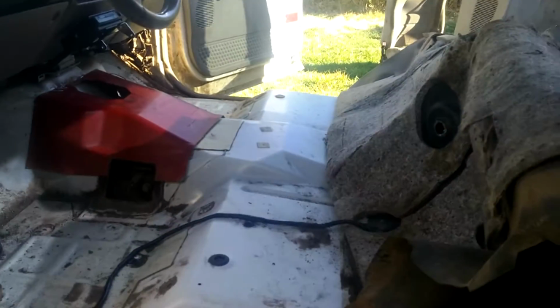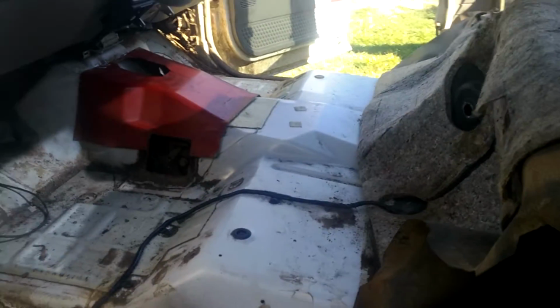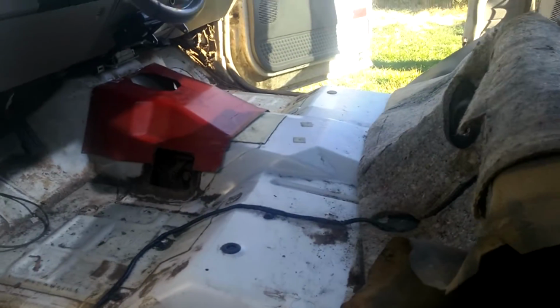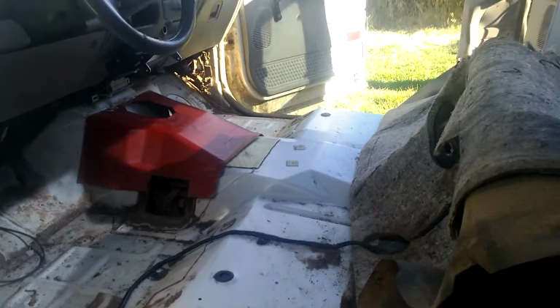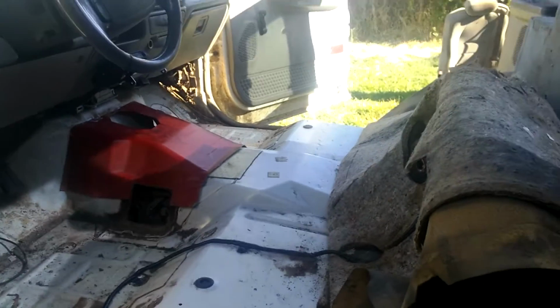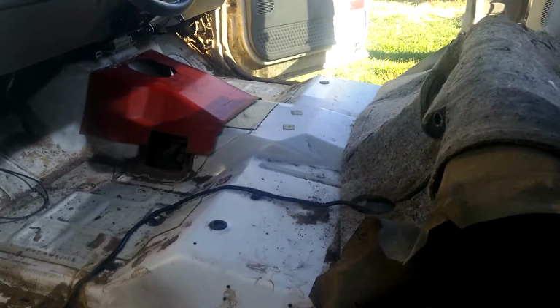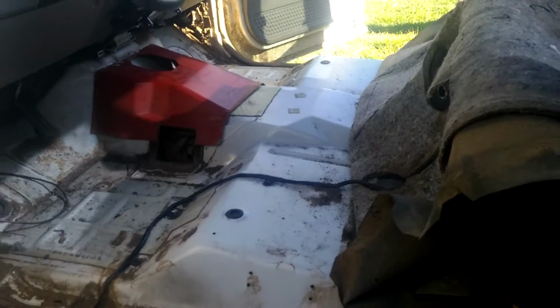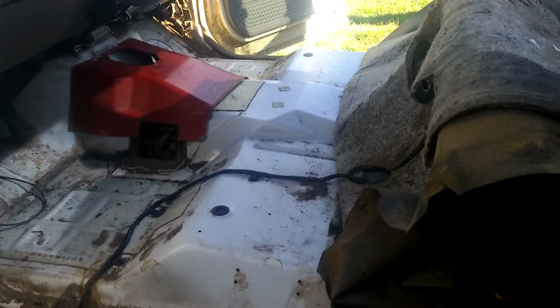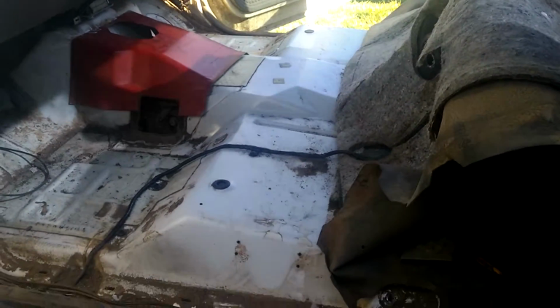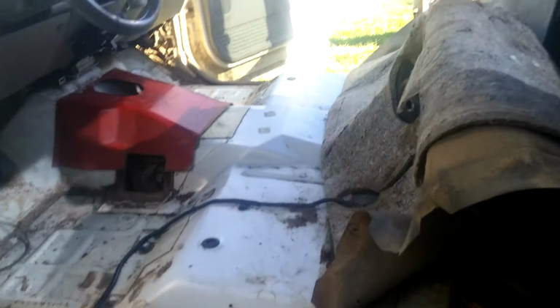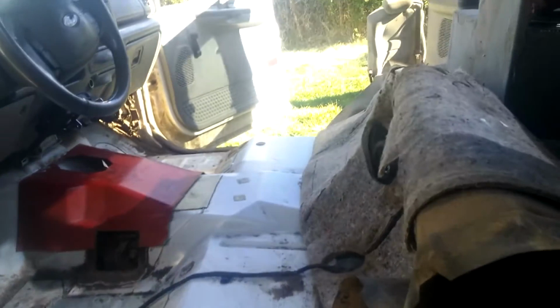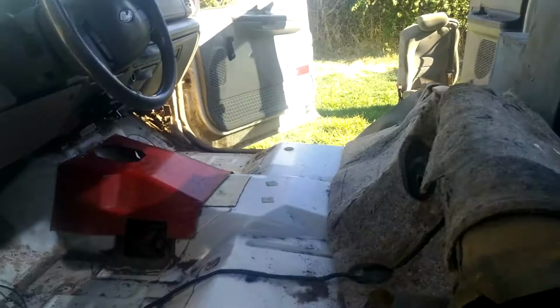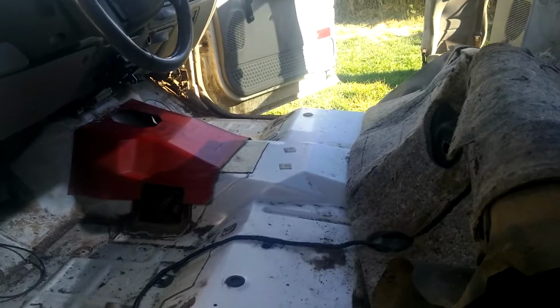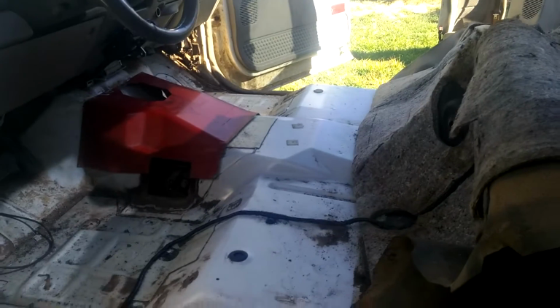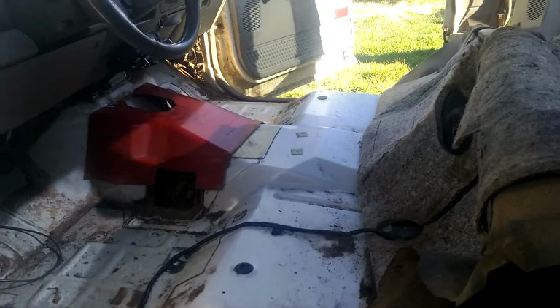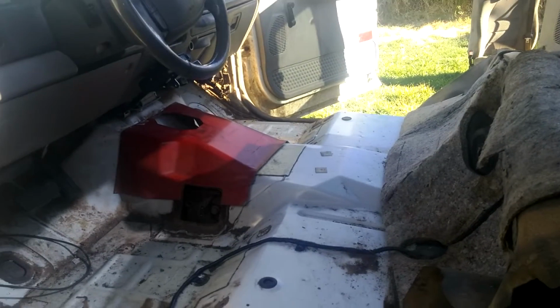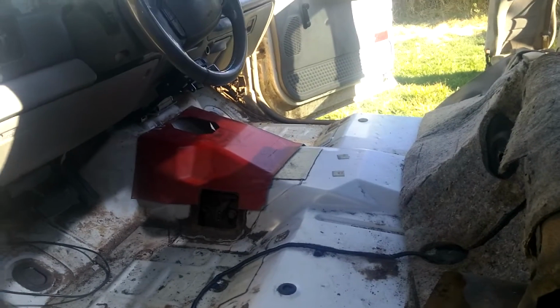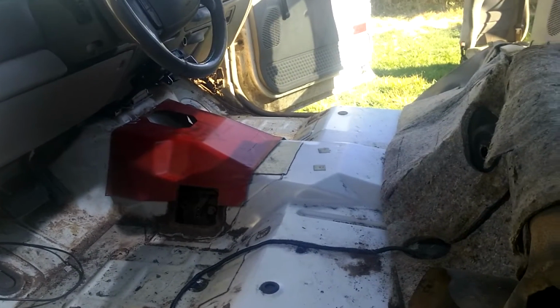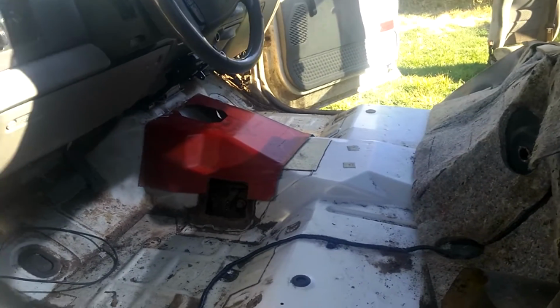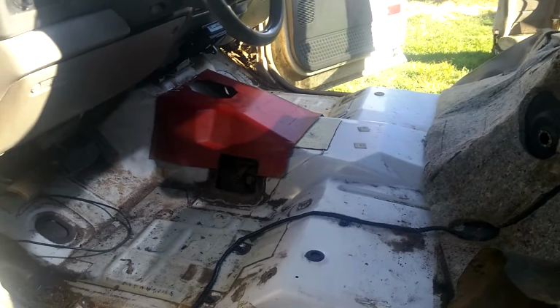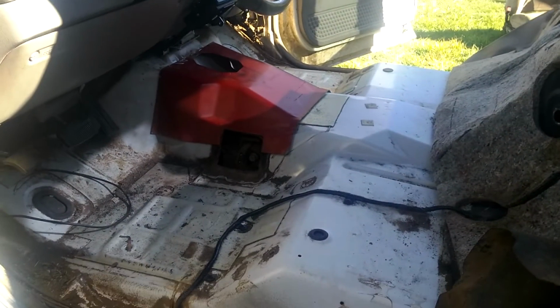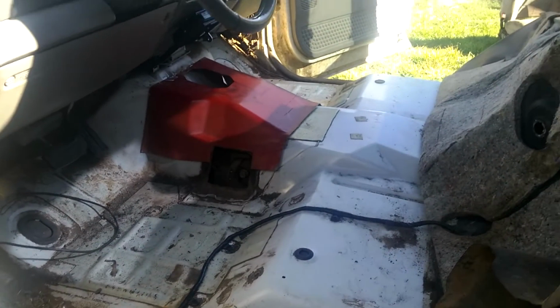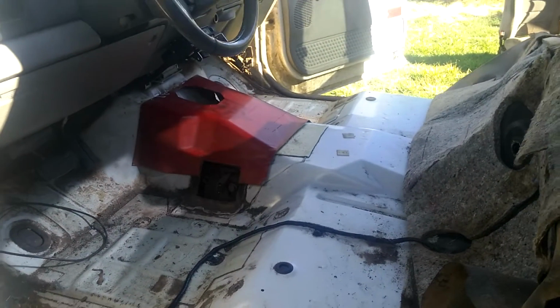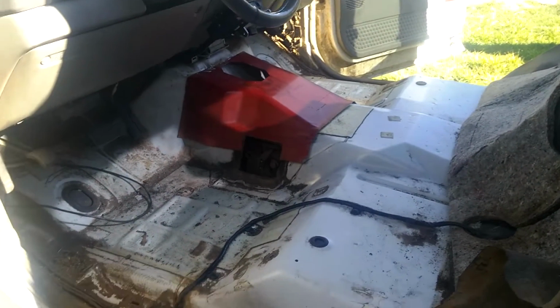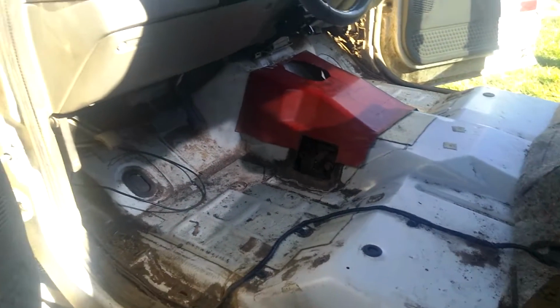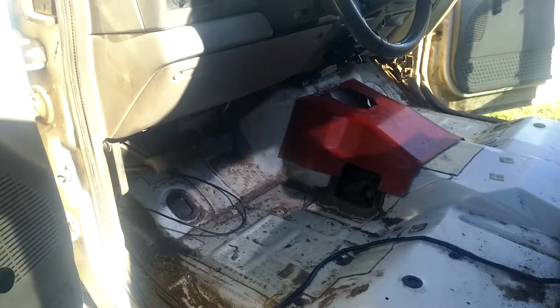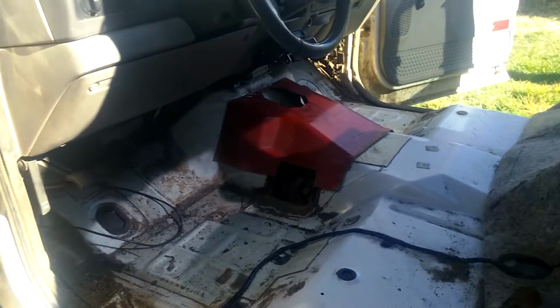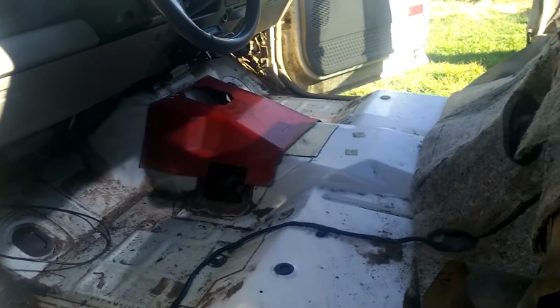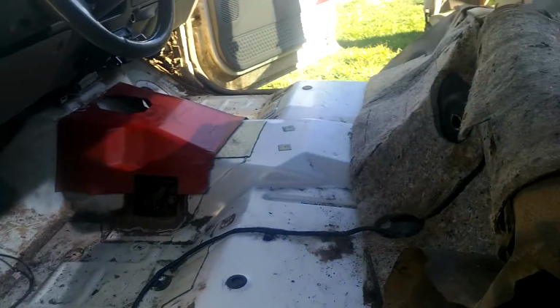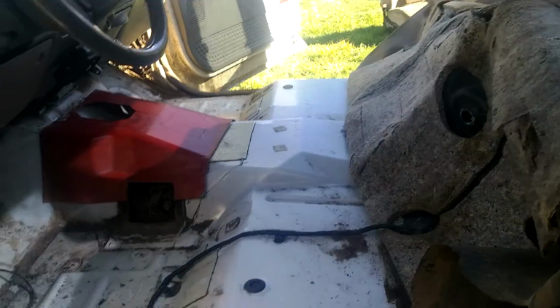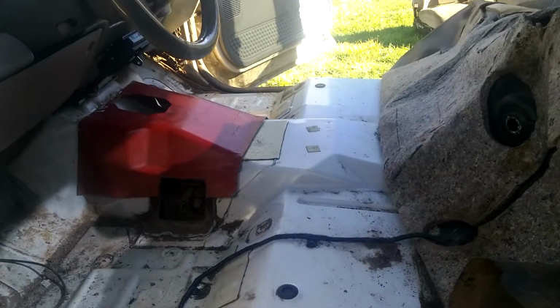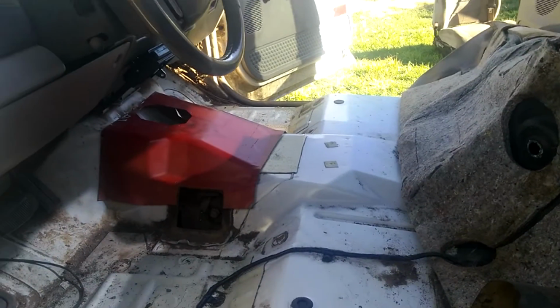Alright, I just figured I'd make a video on my six-speed conversion. There's a couple online, but I just wanted to make one a little bit more for anybody else out there that's planning on doing one.